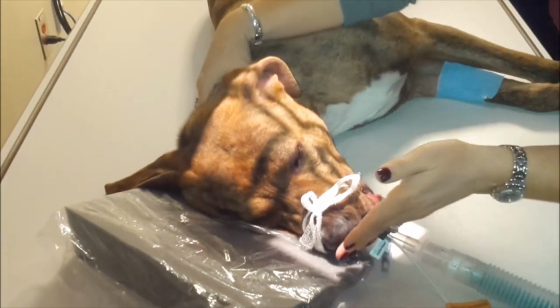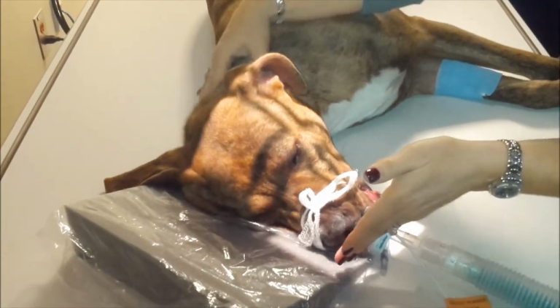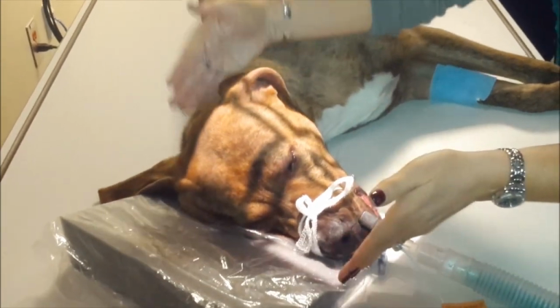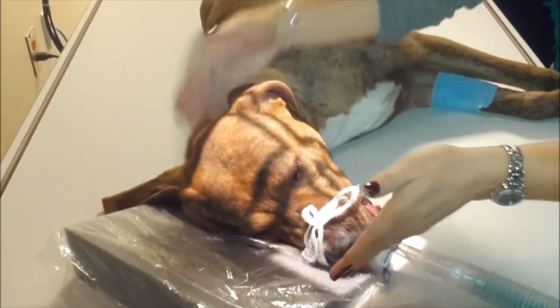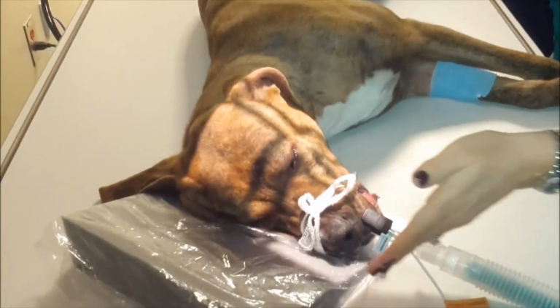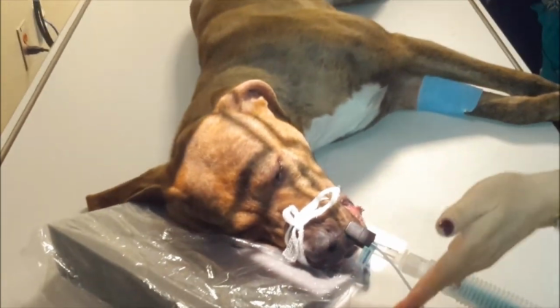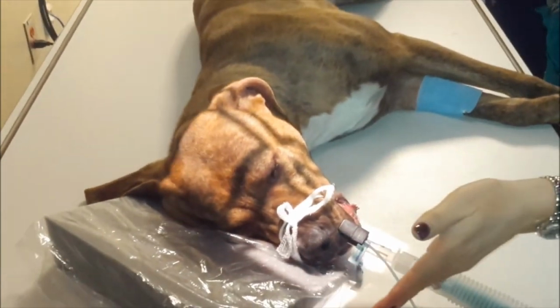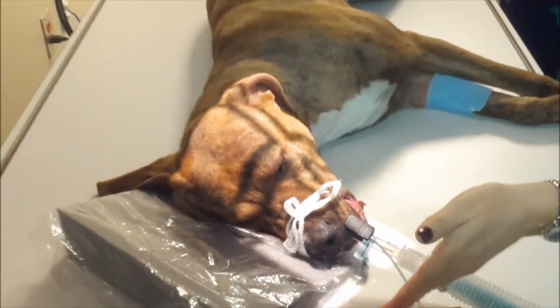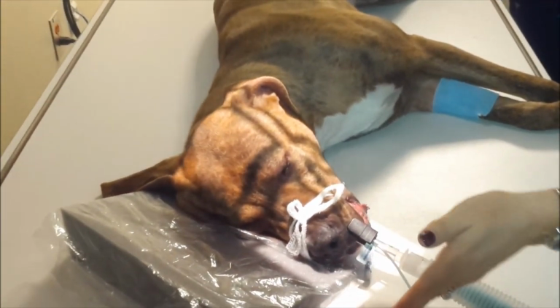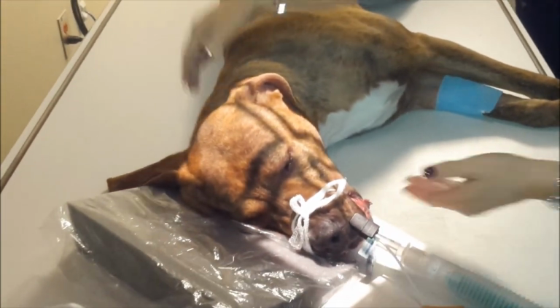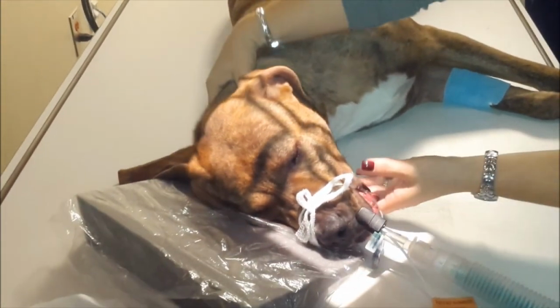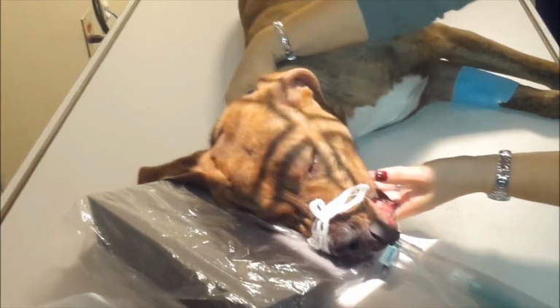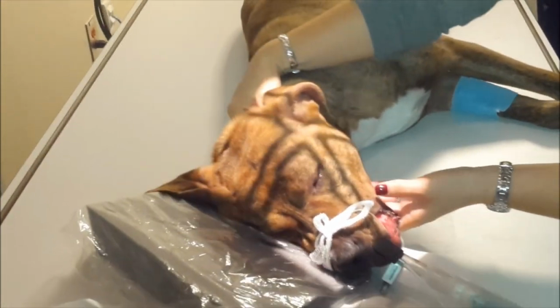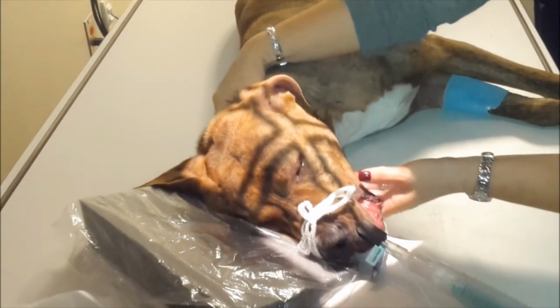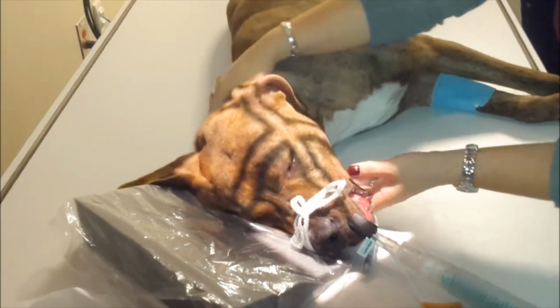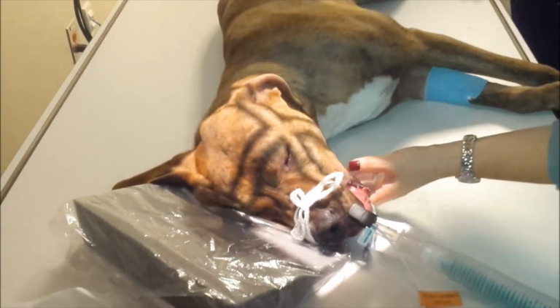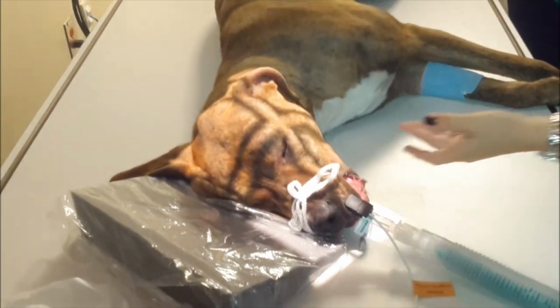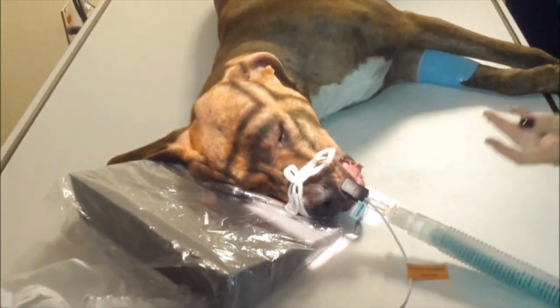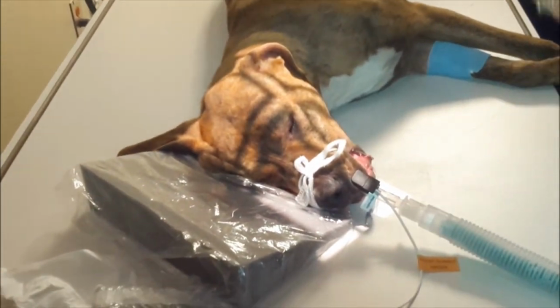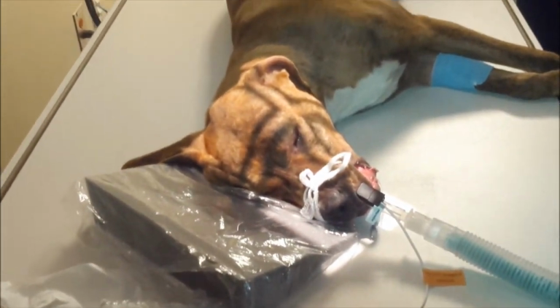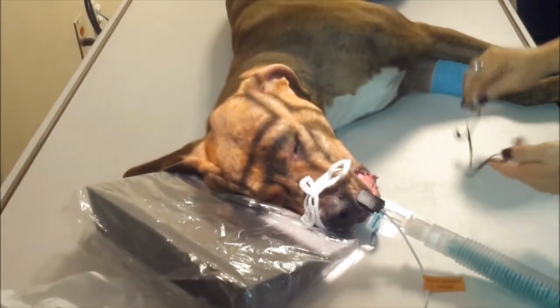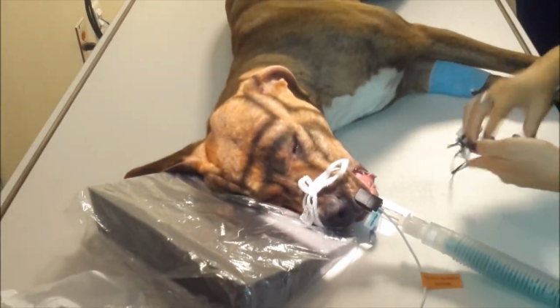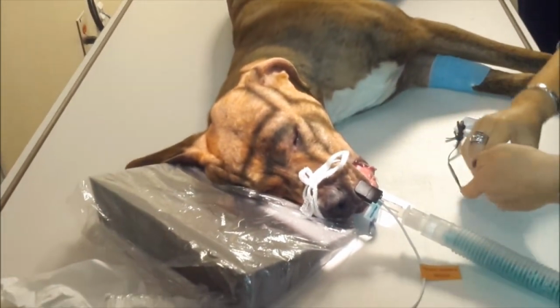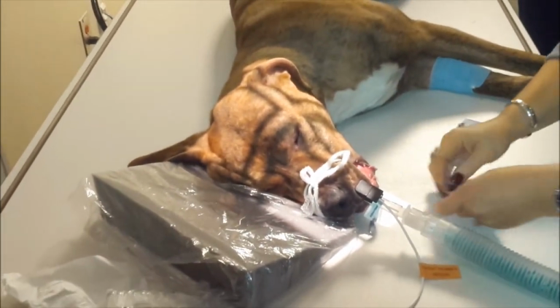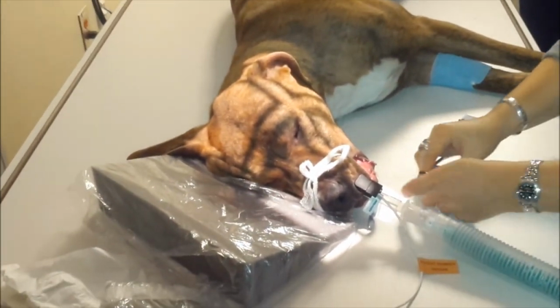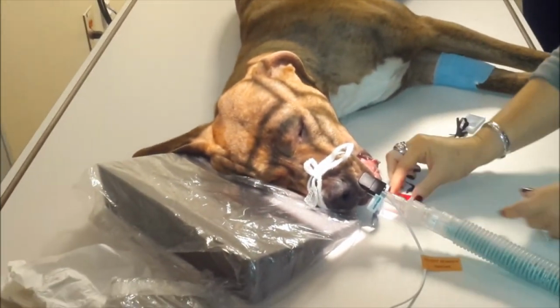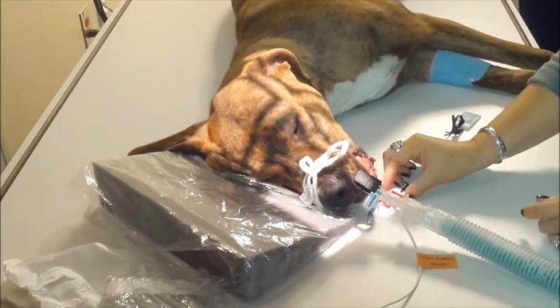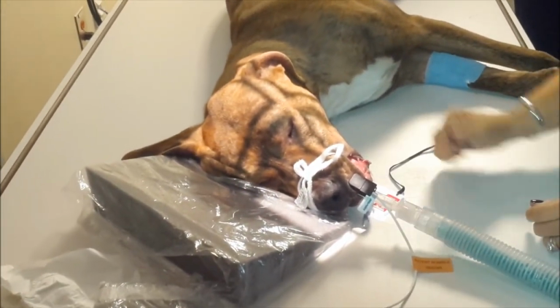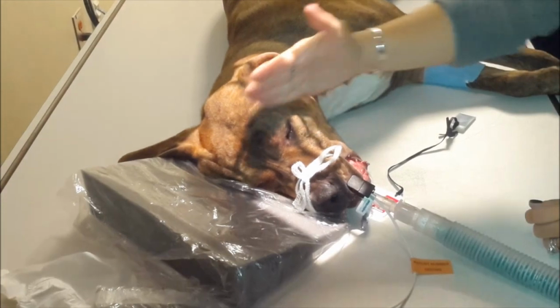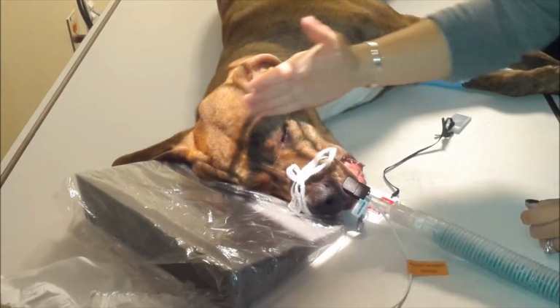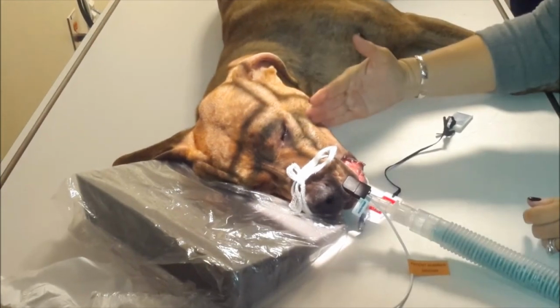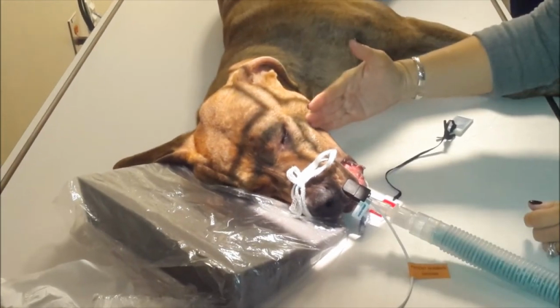Tip of the nose to the tip of the base of the skull — put your right marker in and measure across the thickest part.